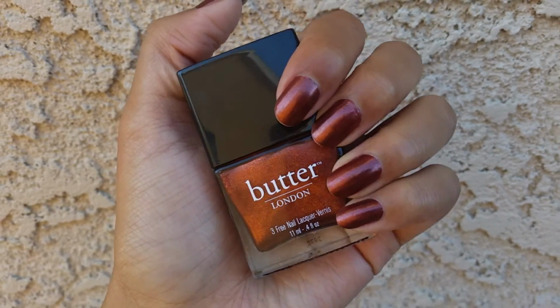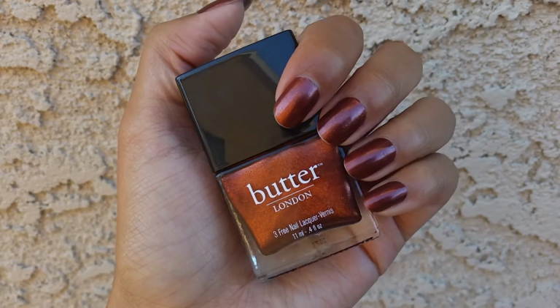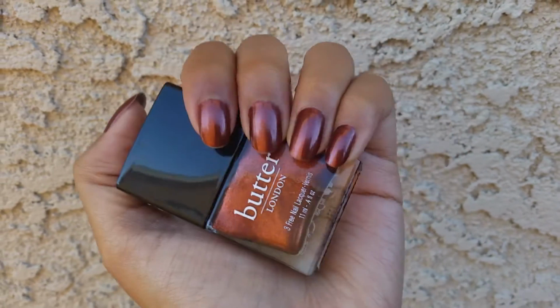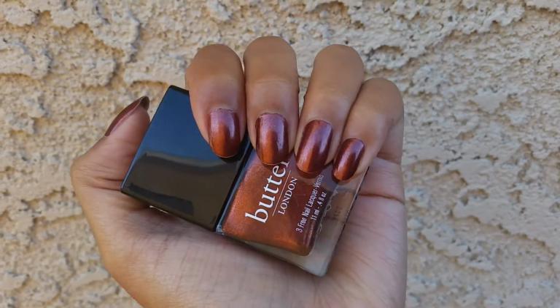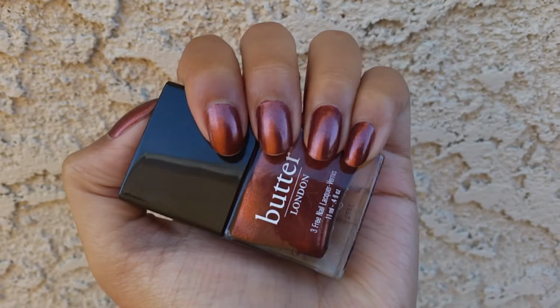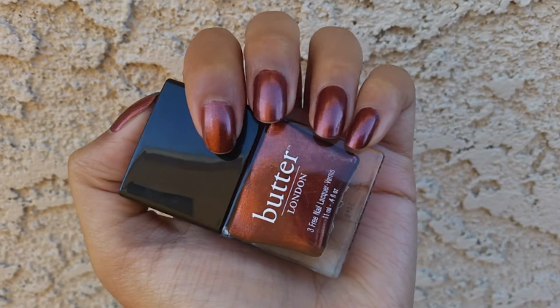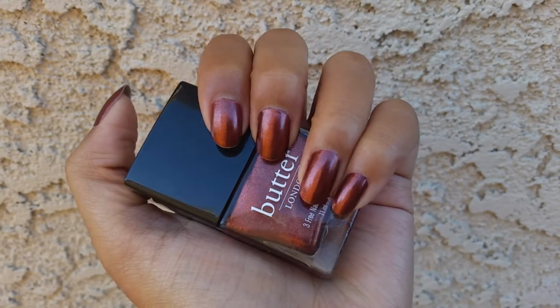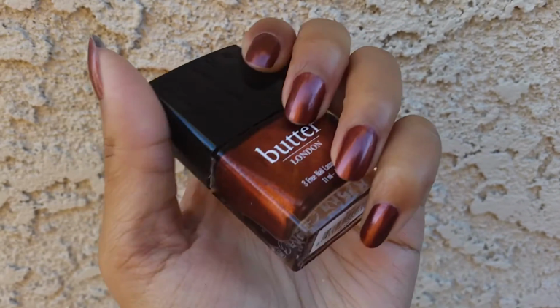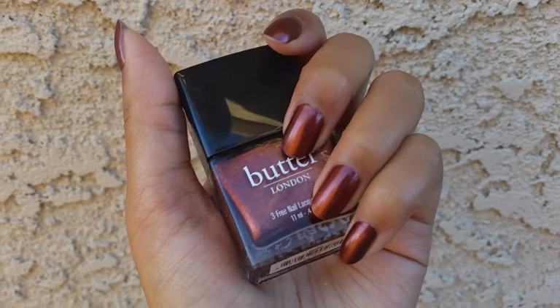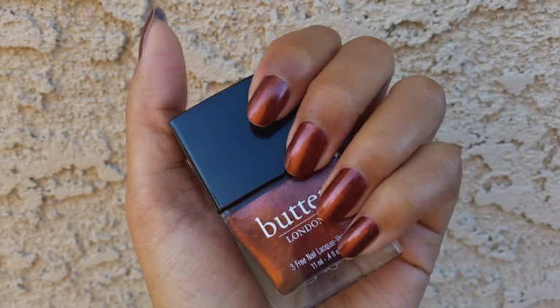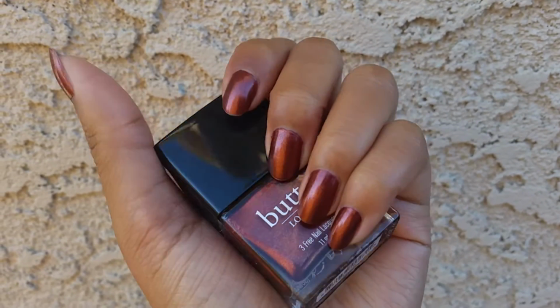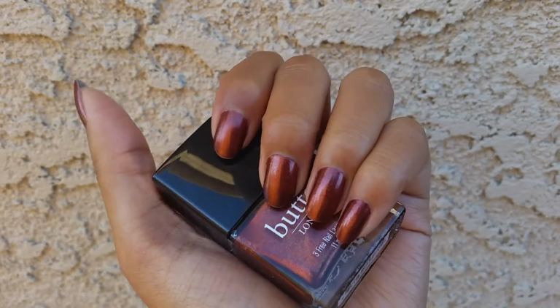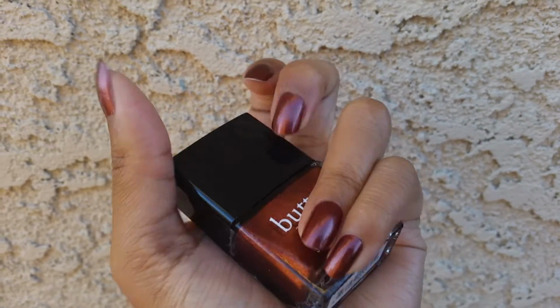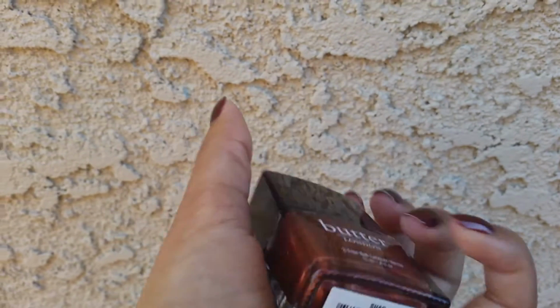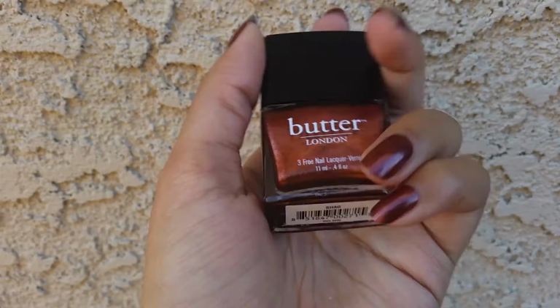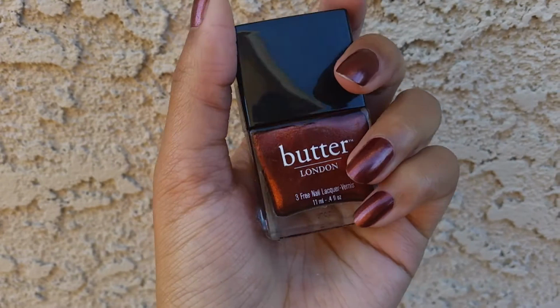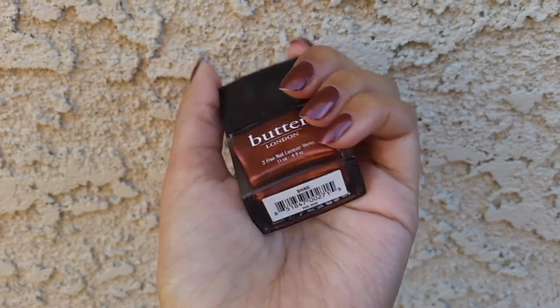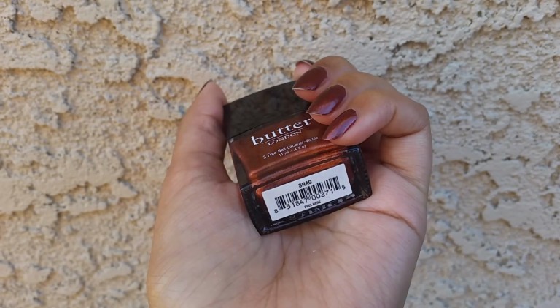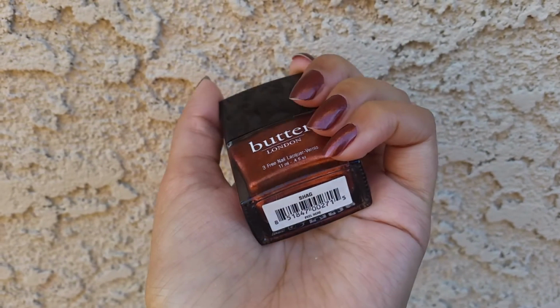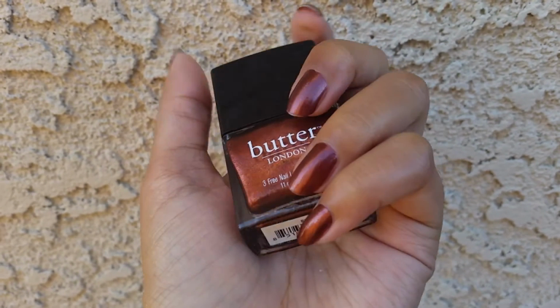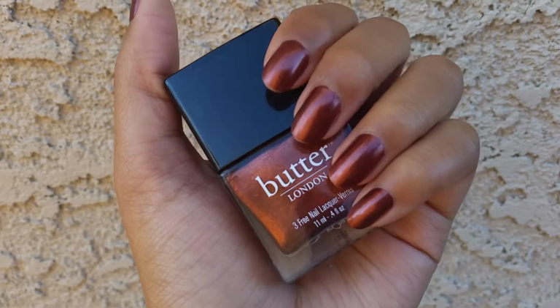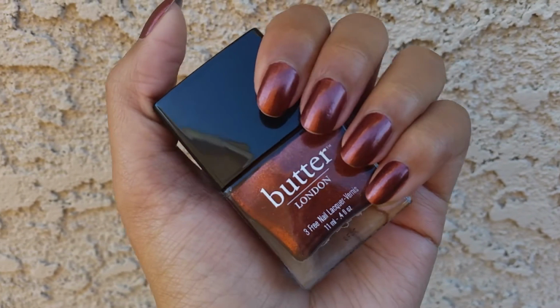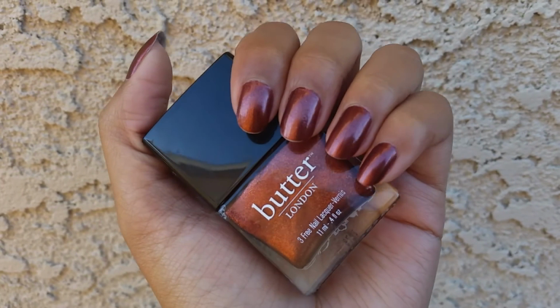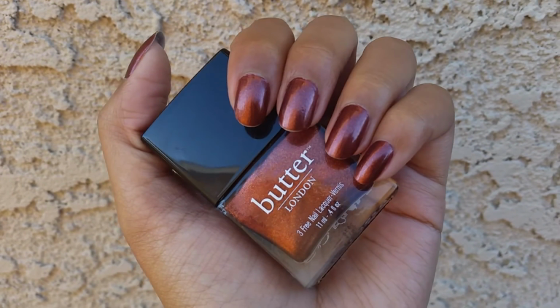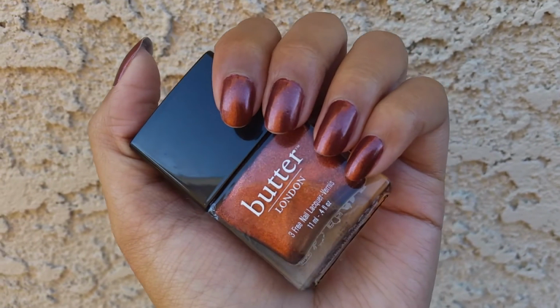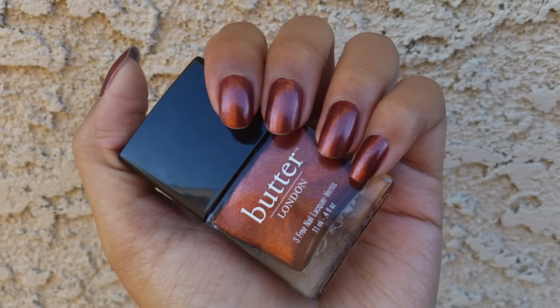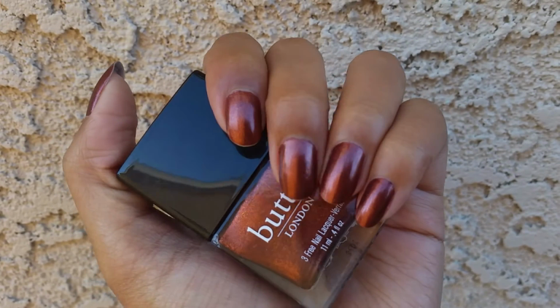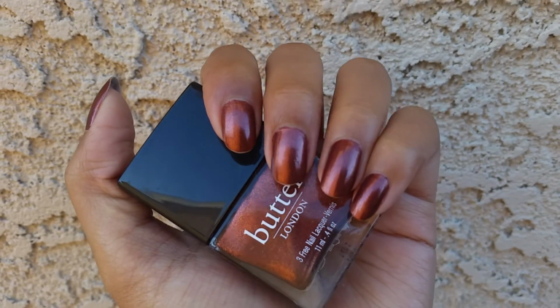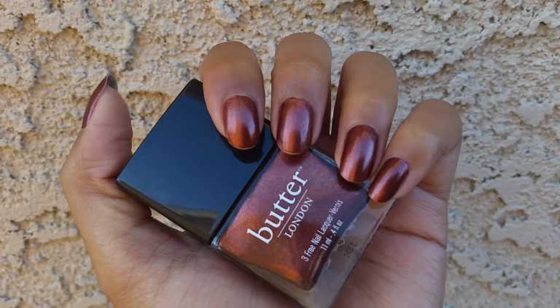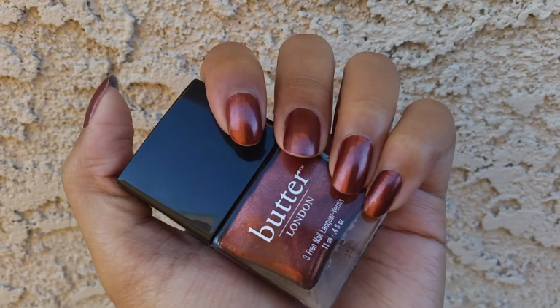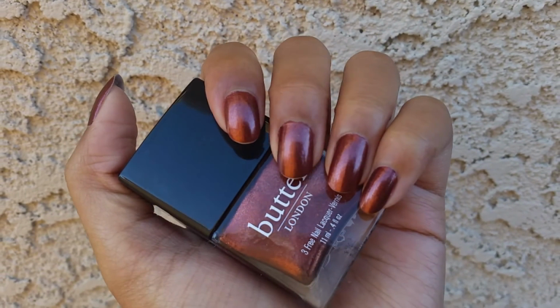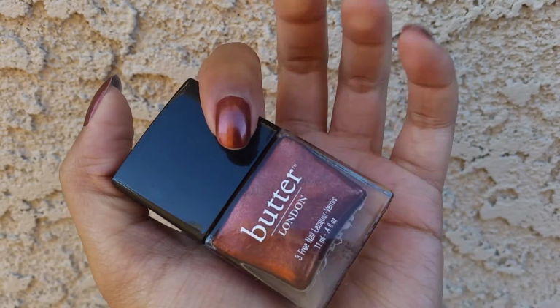There's not really much else to say. It's a little bit browner on the nail than it is in the bottle, but I do still really like it. I think this is a gorgeous color. This is Shag from Butter London. That is it. Thank you so much for watching and I will see you next video.